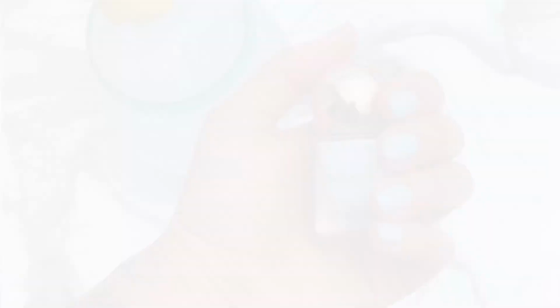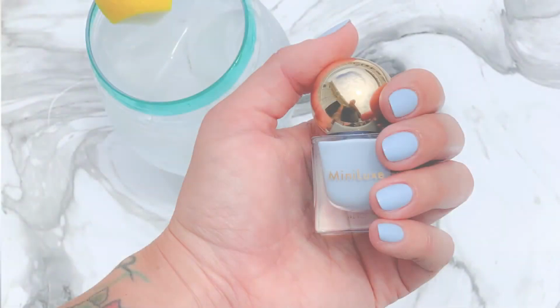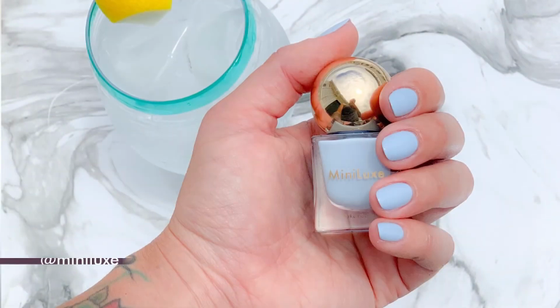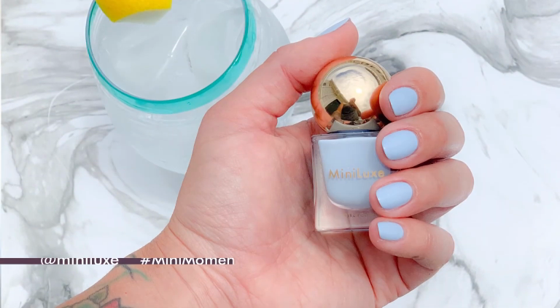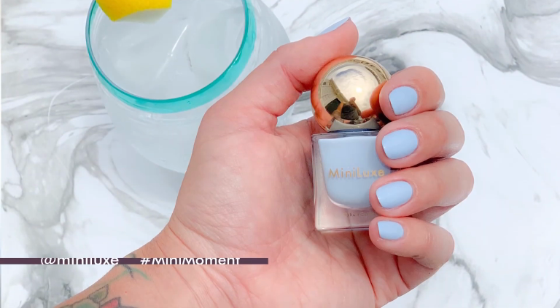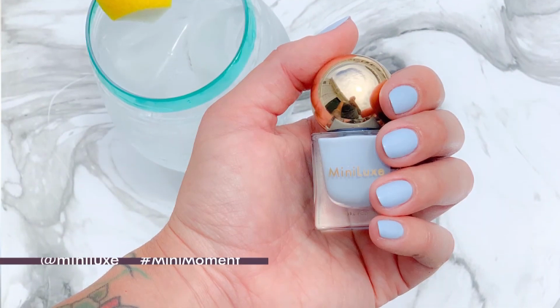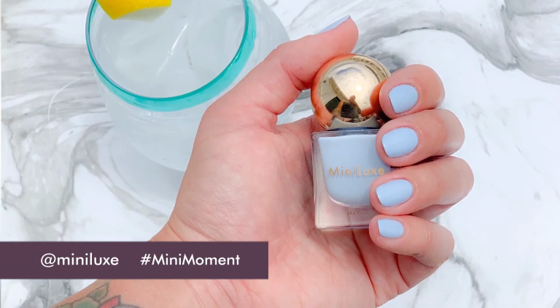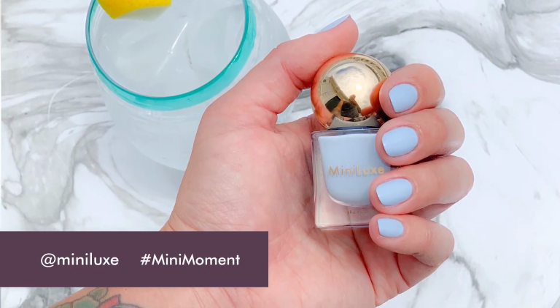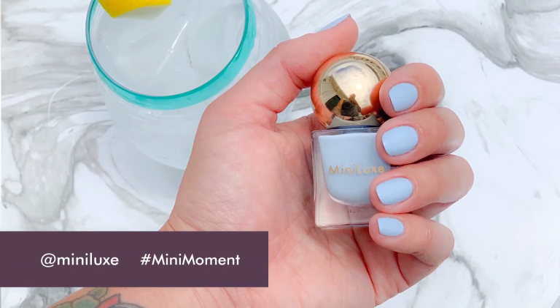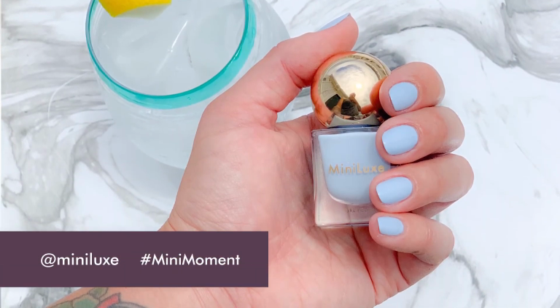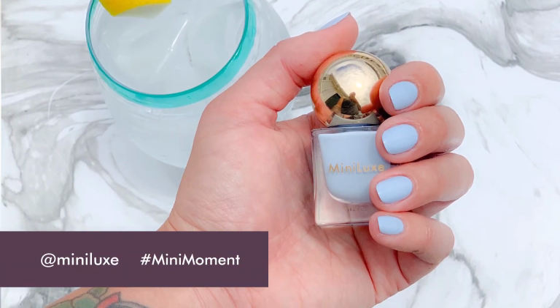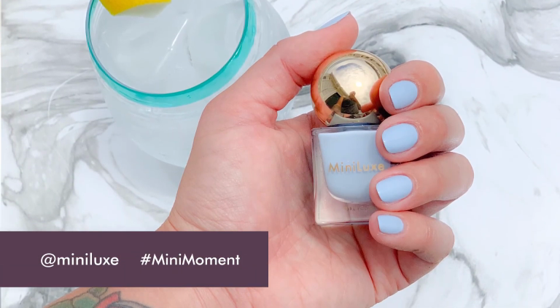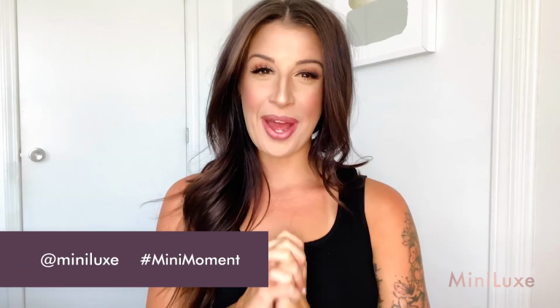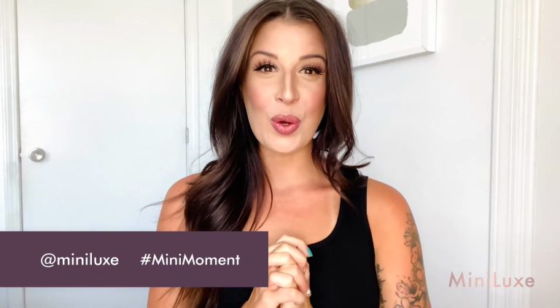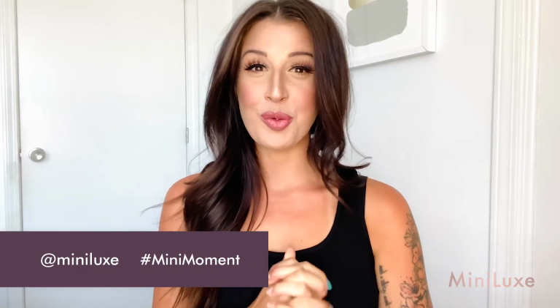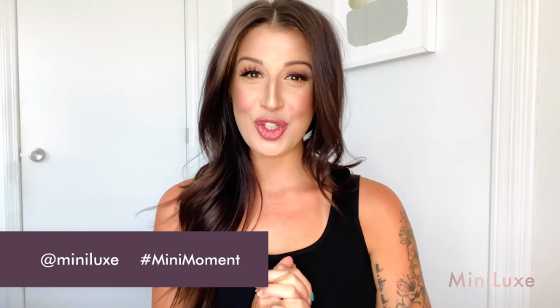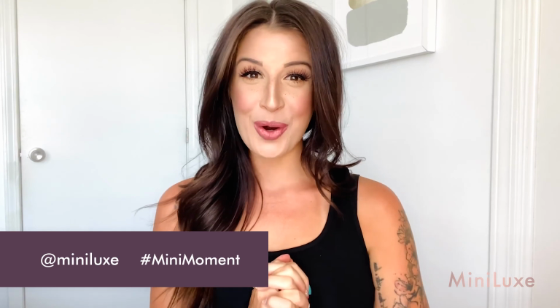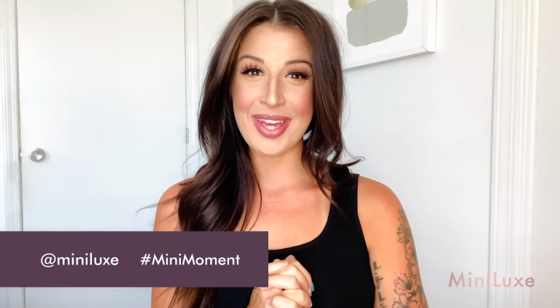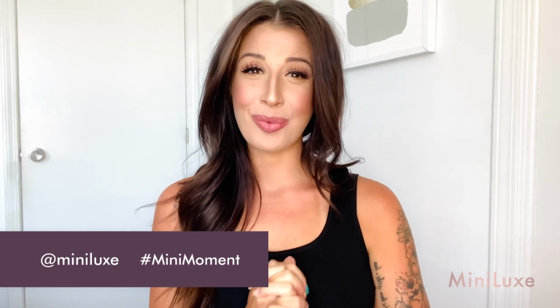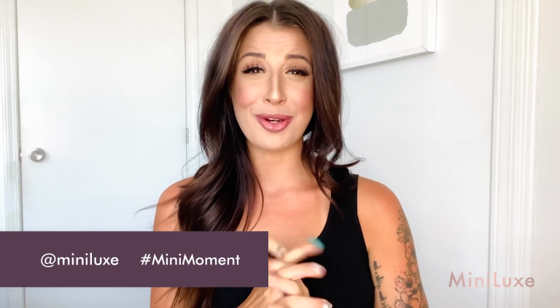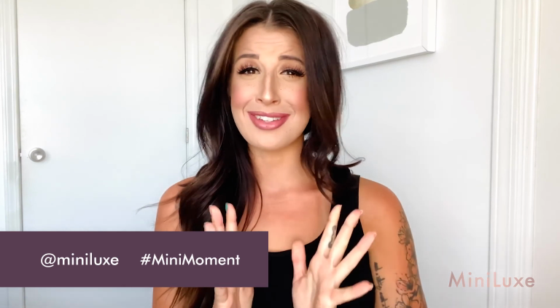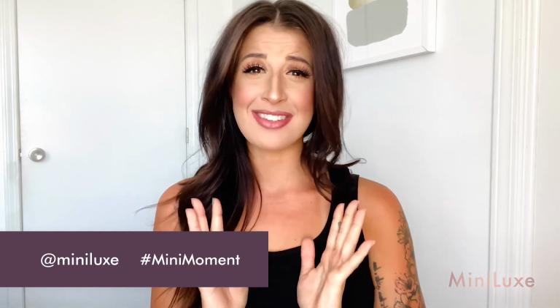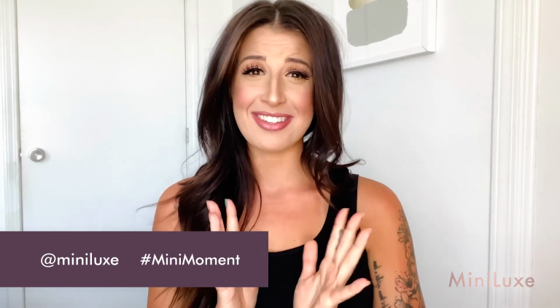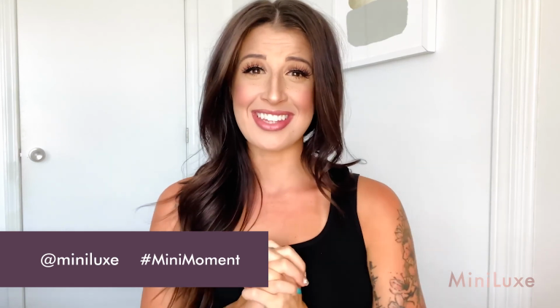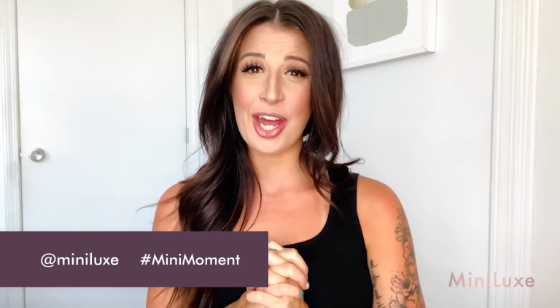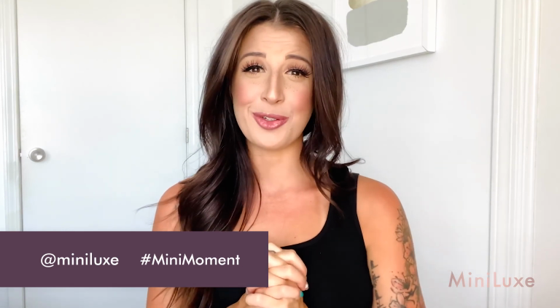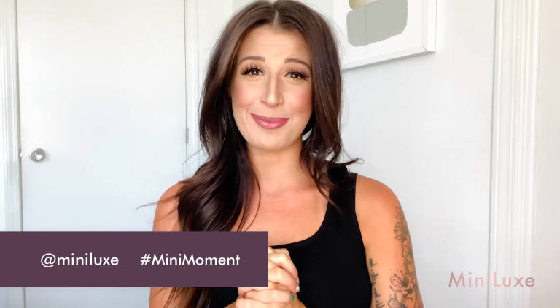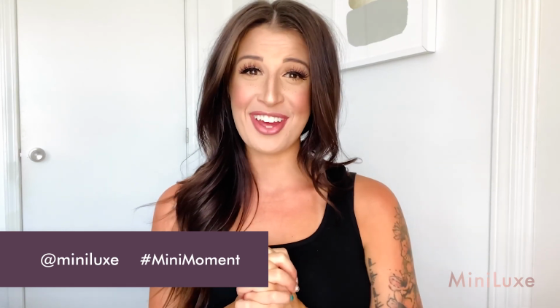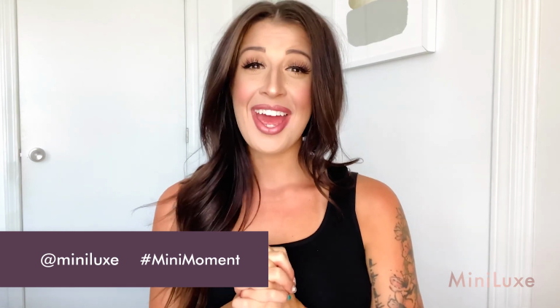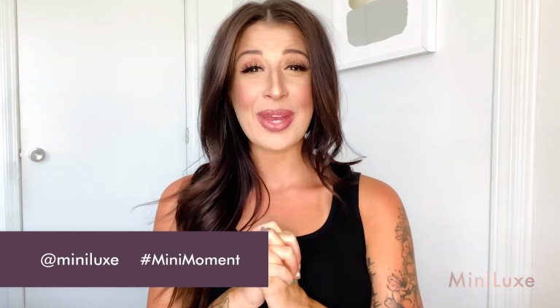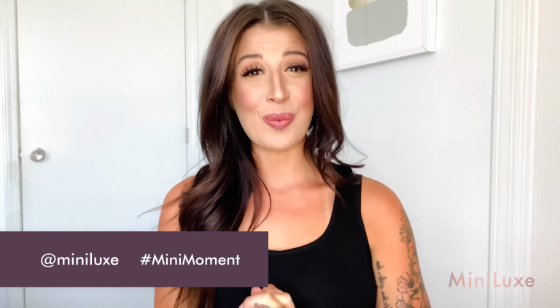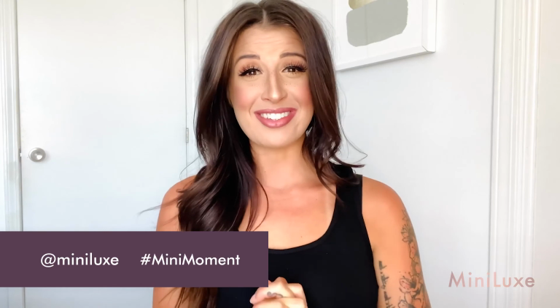Not quite as good as seeing your favorite Minilux nail designer, but we hope you enjoyed your at-home manicure. We hope your nails look as amazing as they can when you're doing them yourself, and we can't wait to see you back in our studios for your mini-moment.